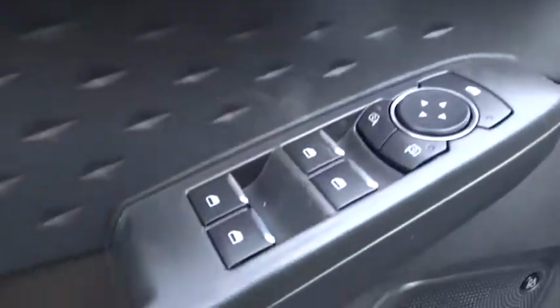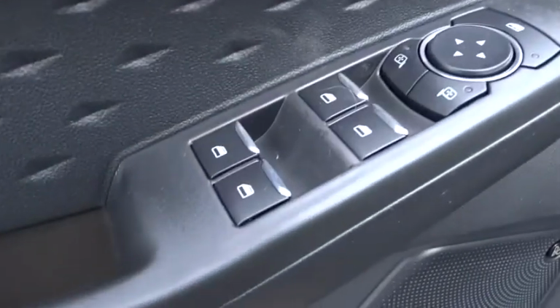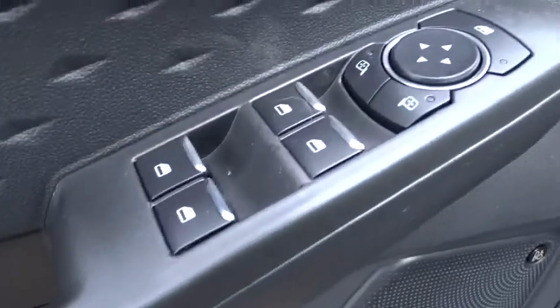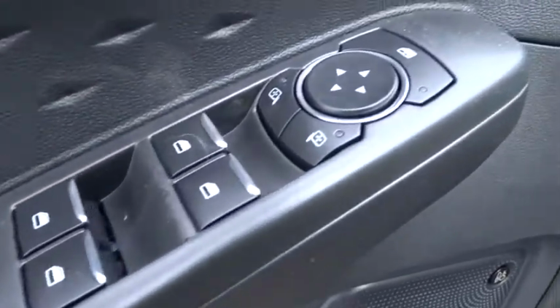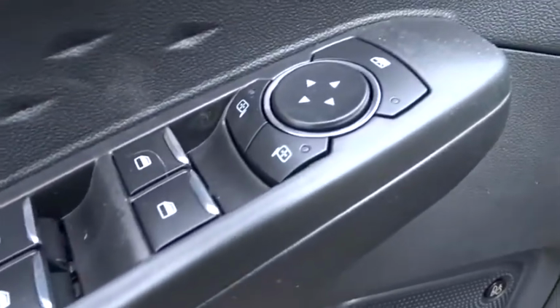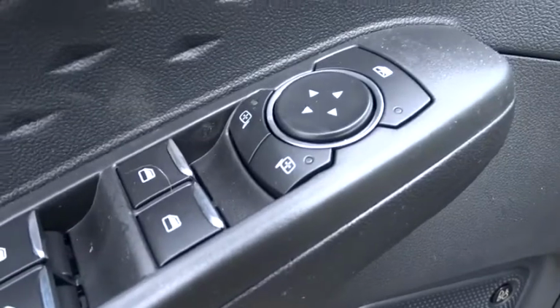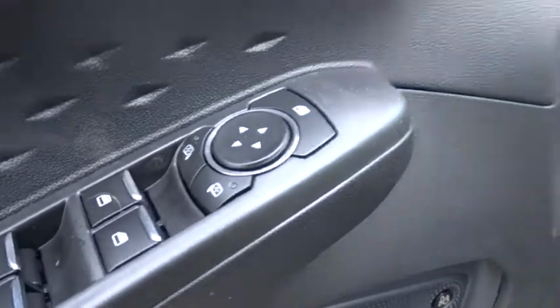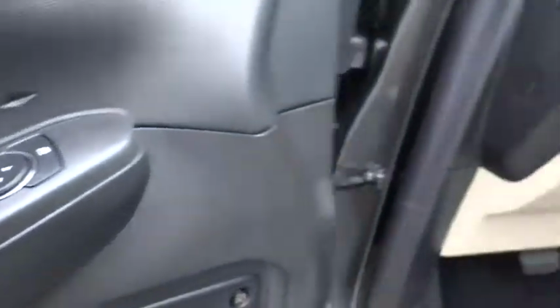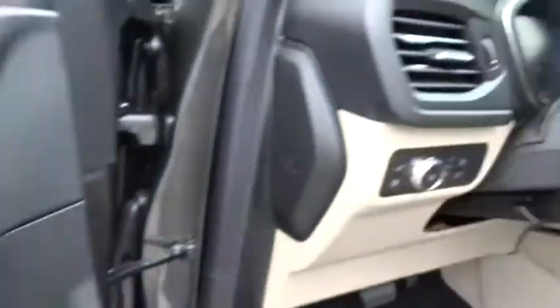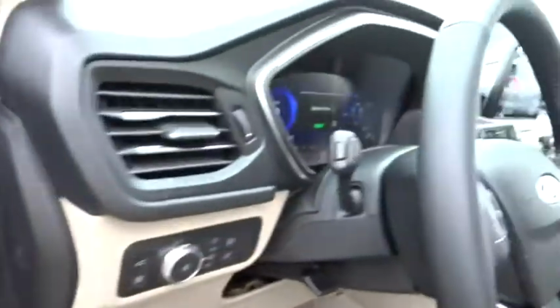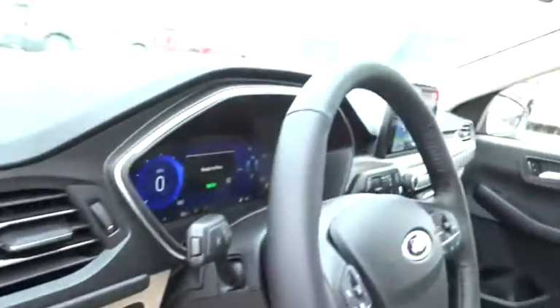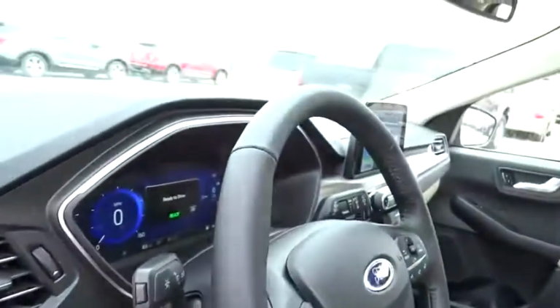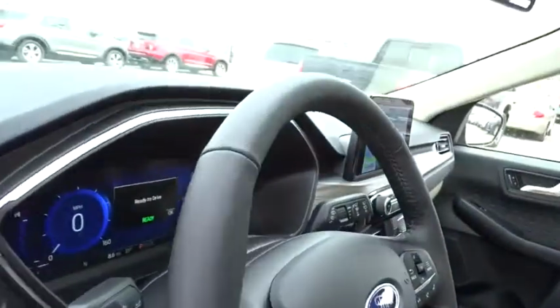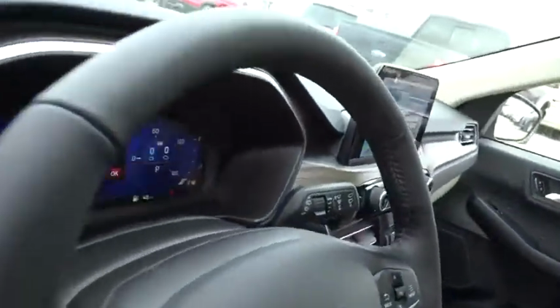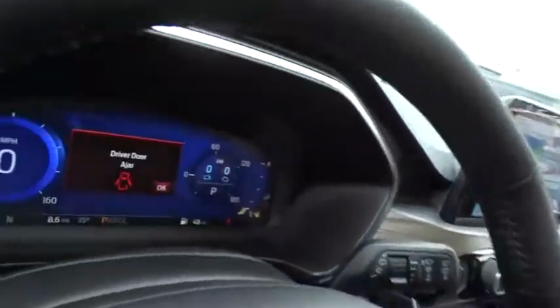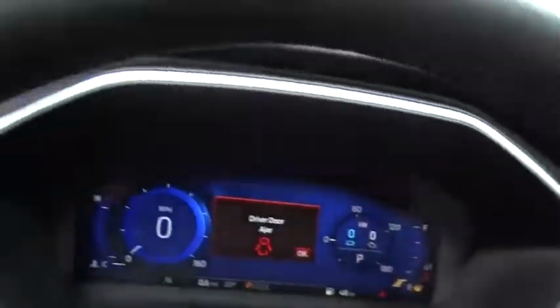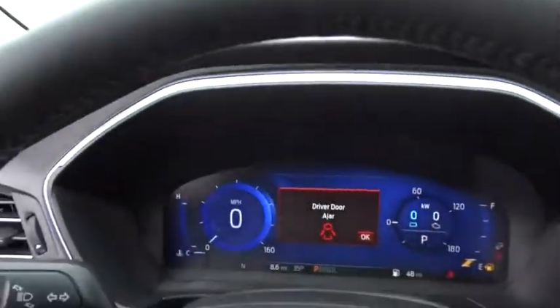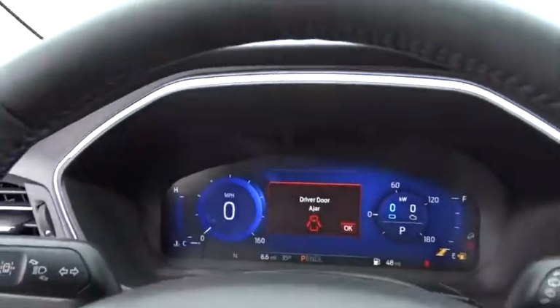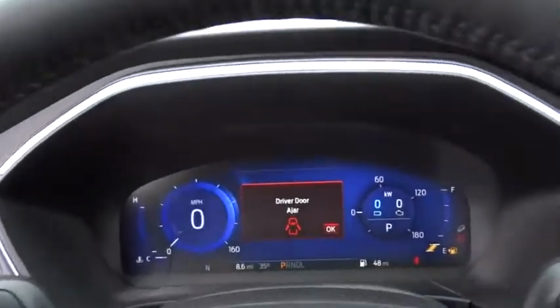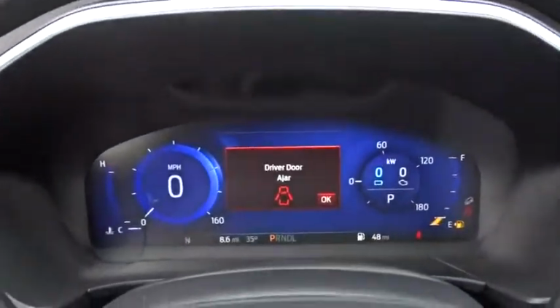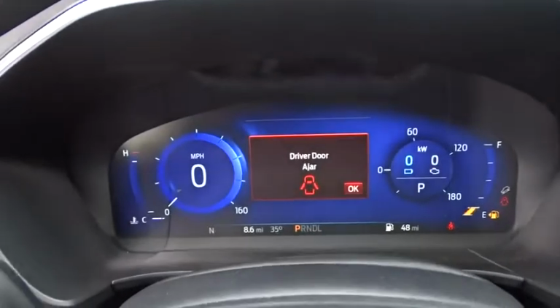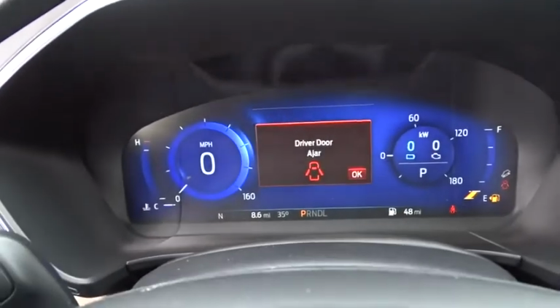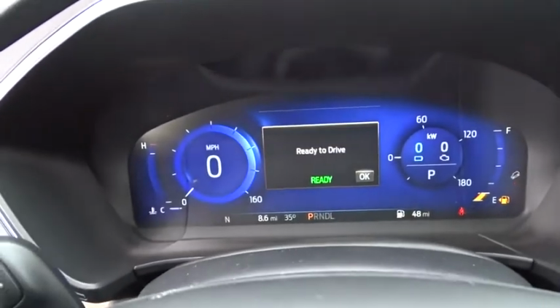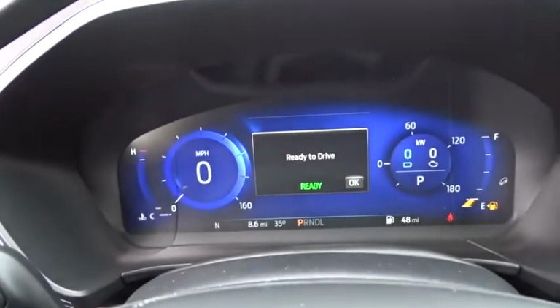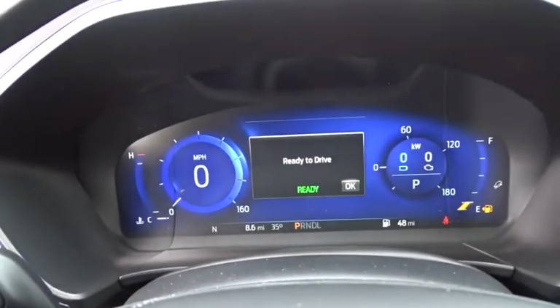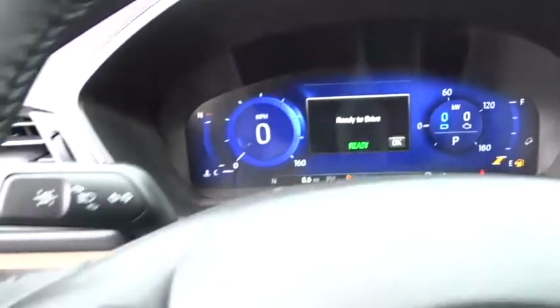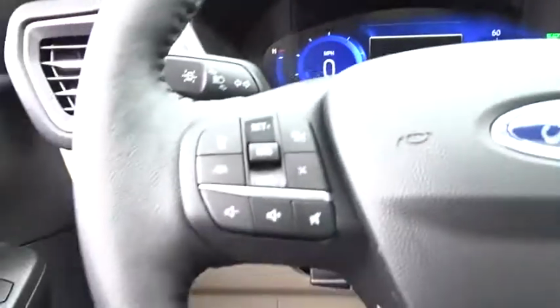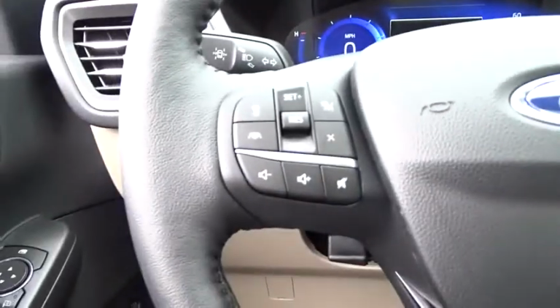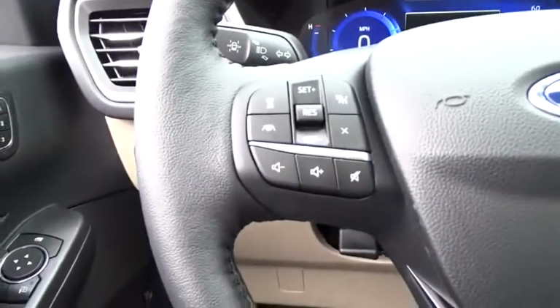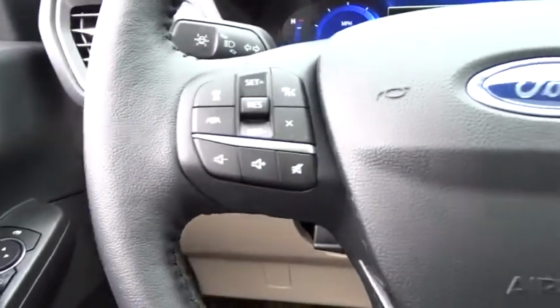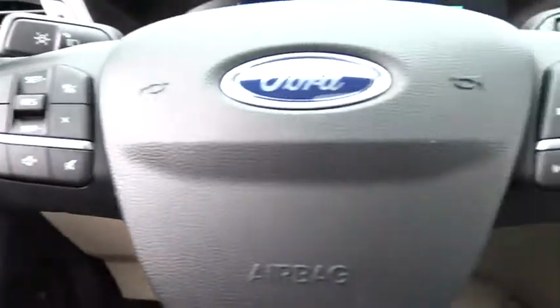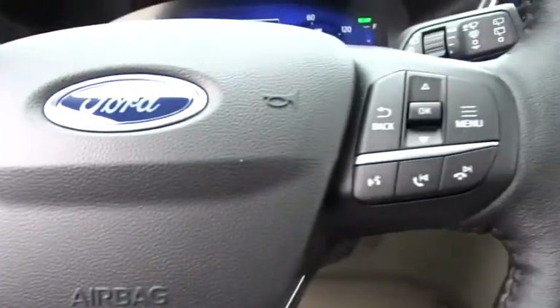Power passenger seat, Bluetooth, leather-wrapped steering wheel, adjustable steering wheel, power steering, cruise control, four-wheel disc brakes, aluminum wheels. Come take a test drive today.